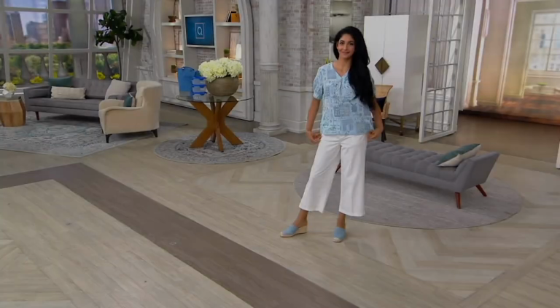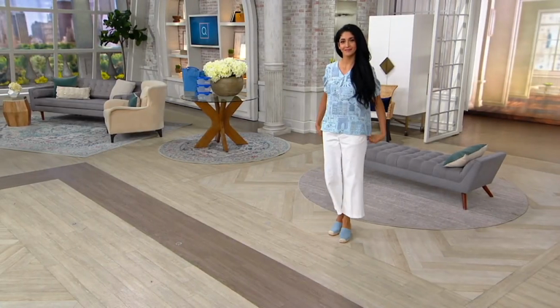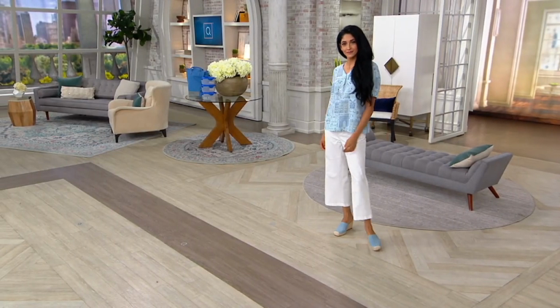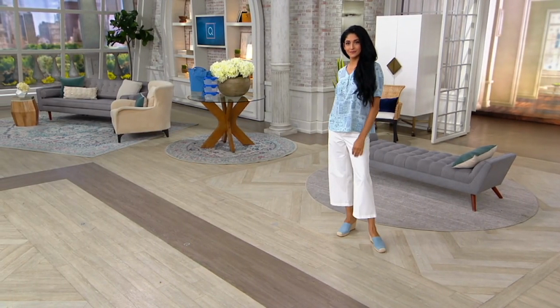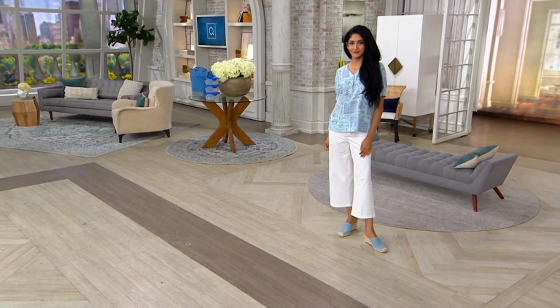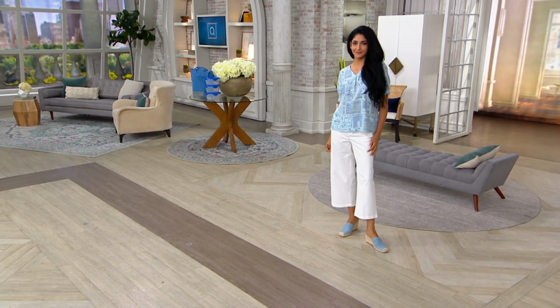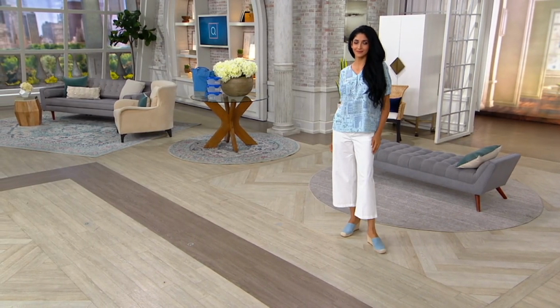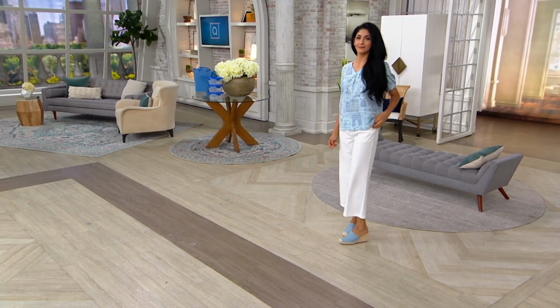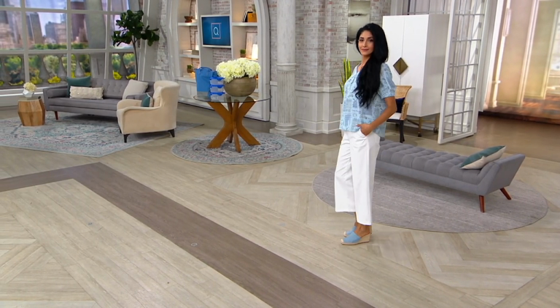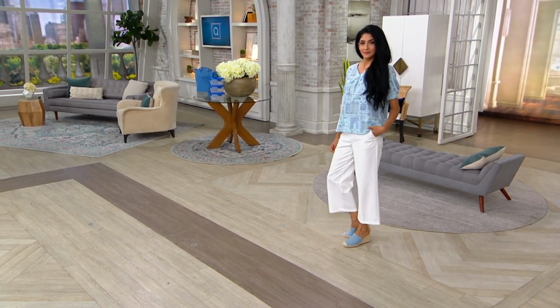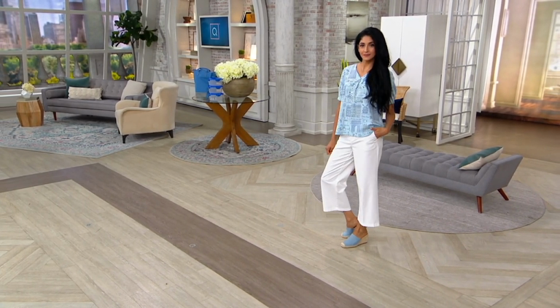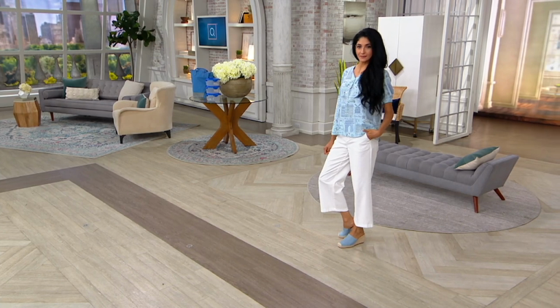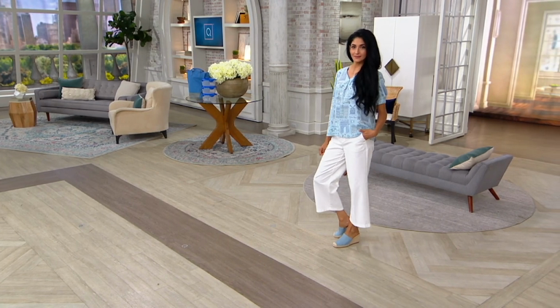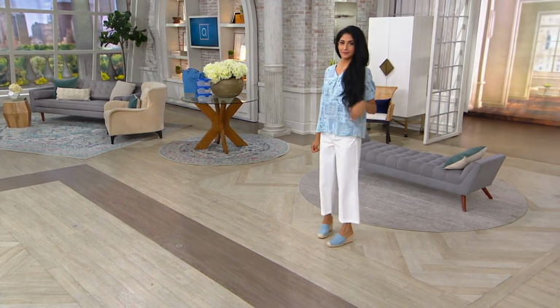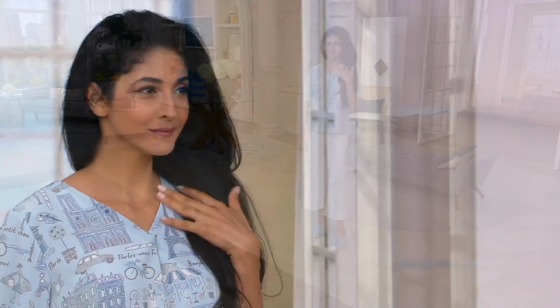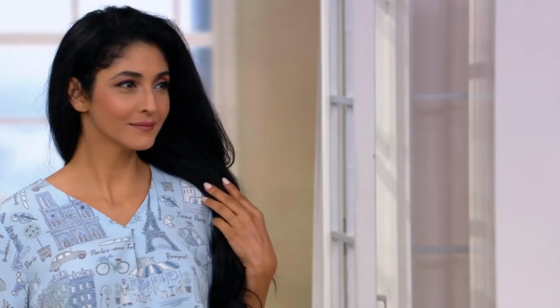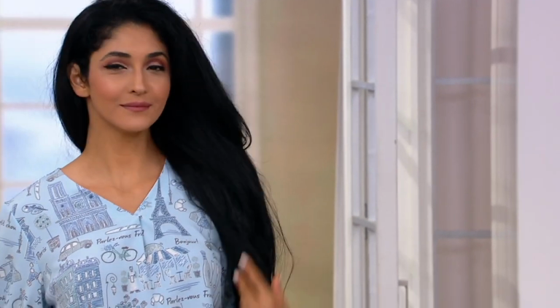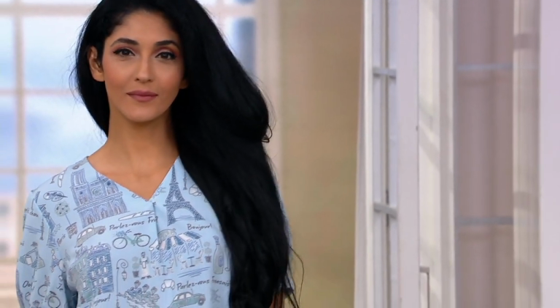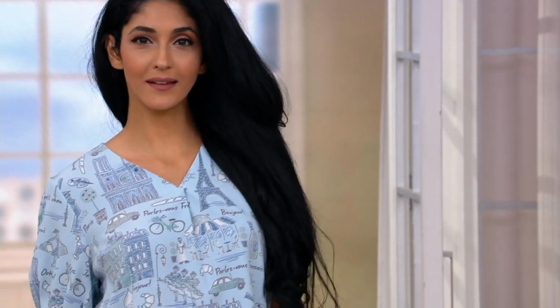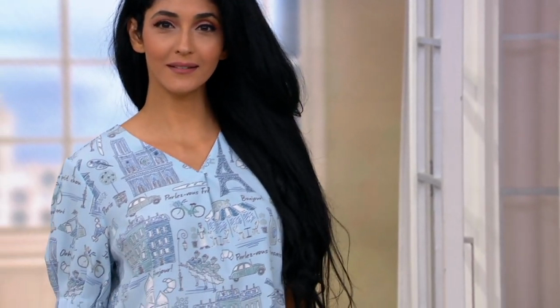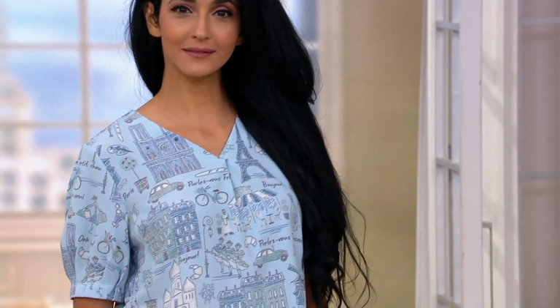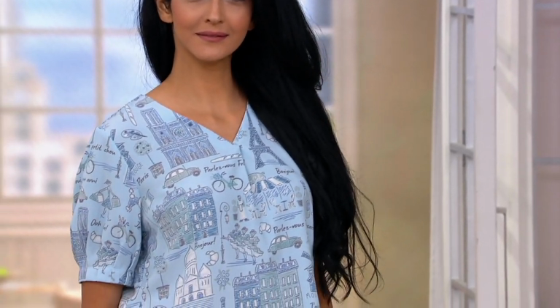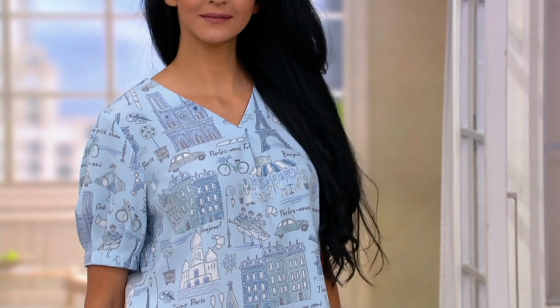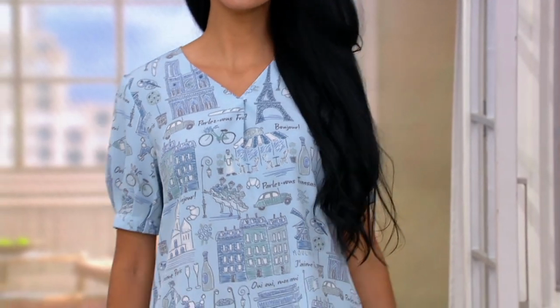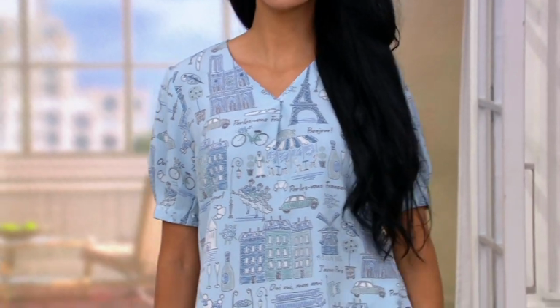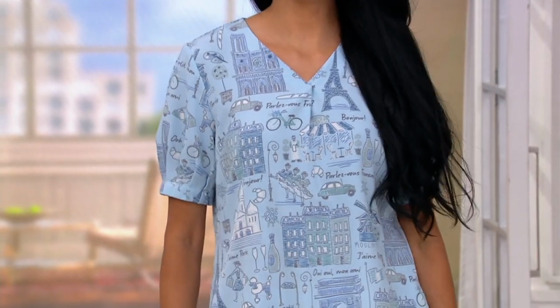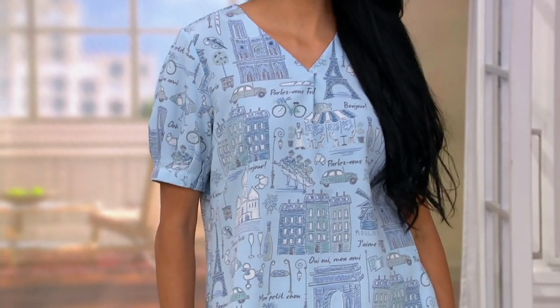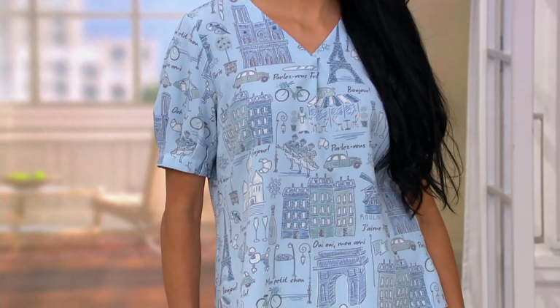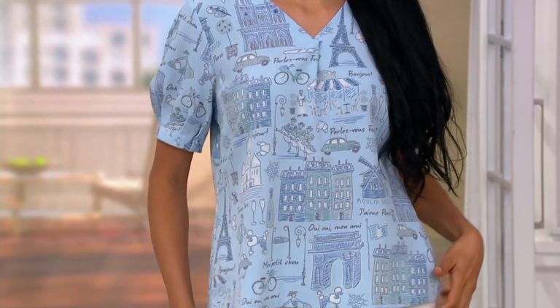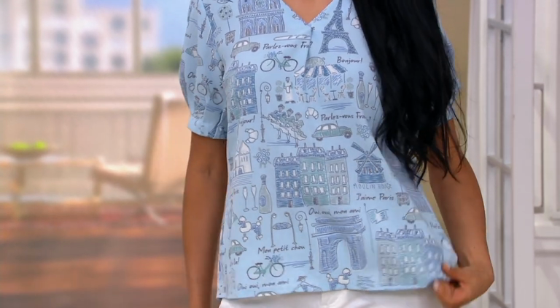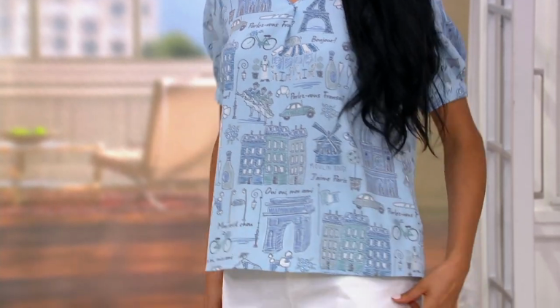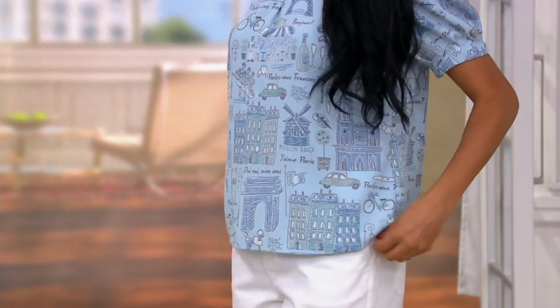Cute little print. We're calling this a printed A-line blouse with a crossover V-neck, and it's on three payments of $13.11. This nearly sold out when we had it on originally on June 8th, and we have a little bit of it back in stock now.